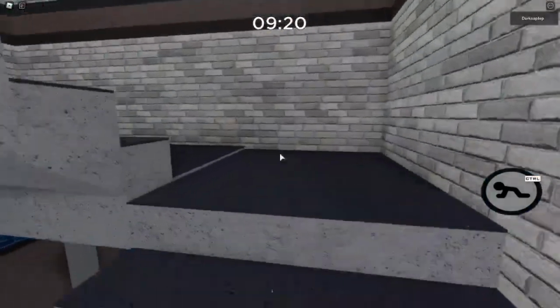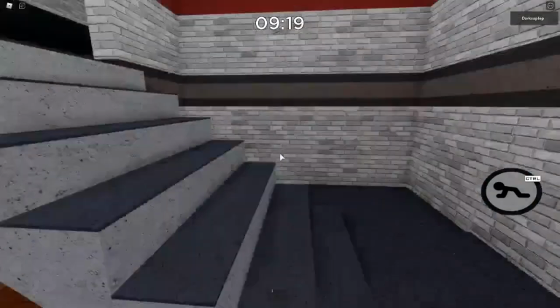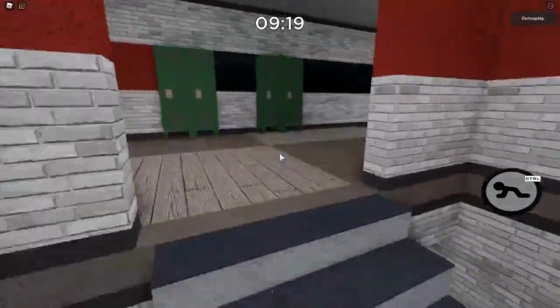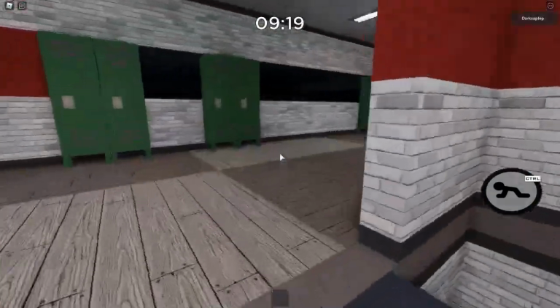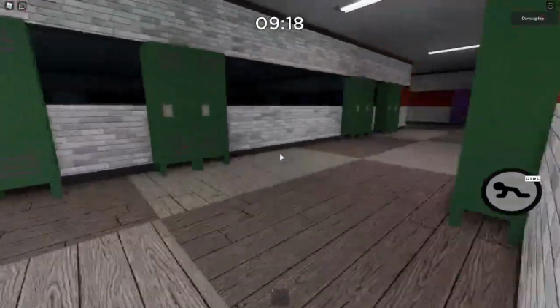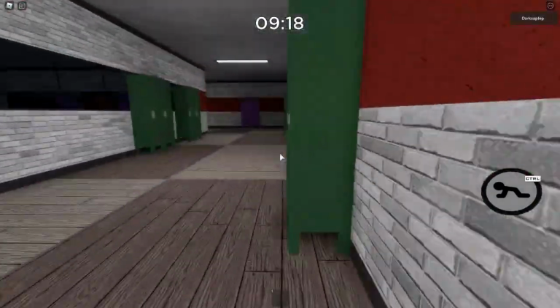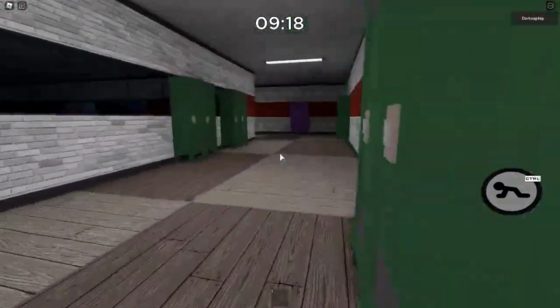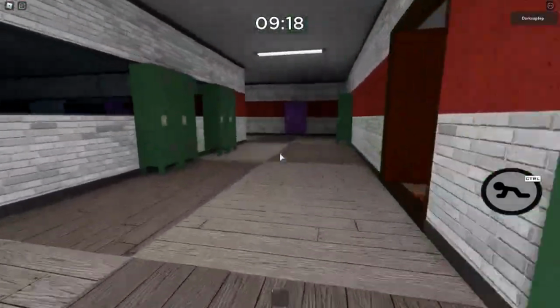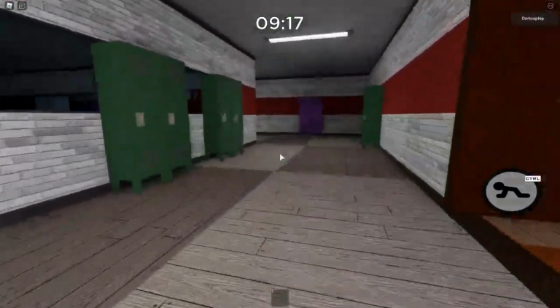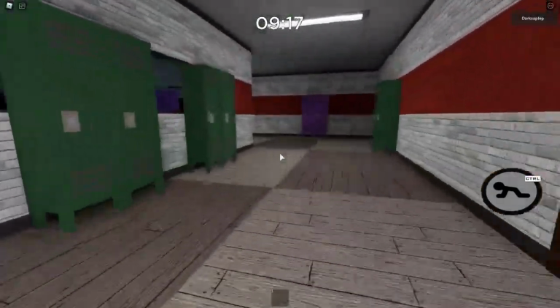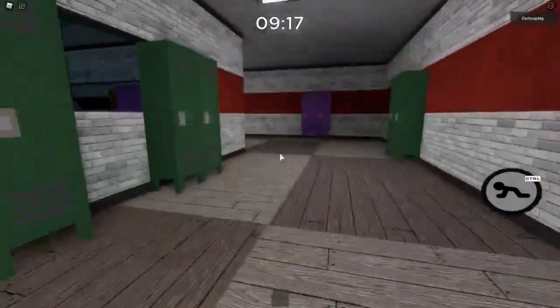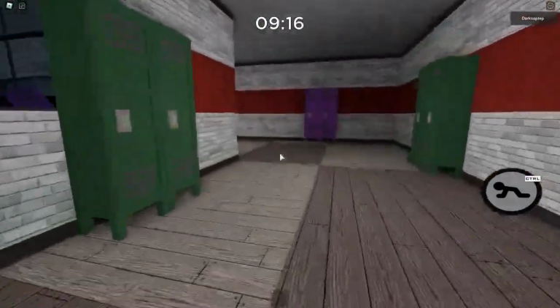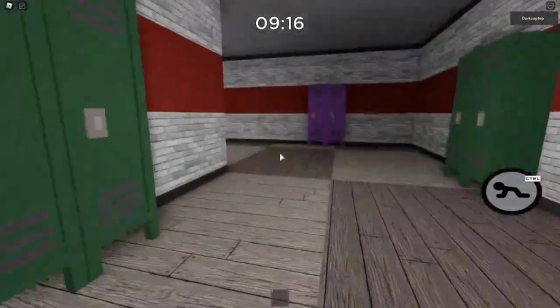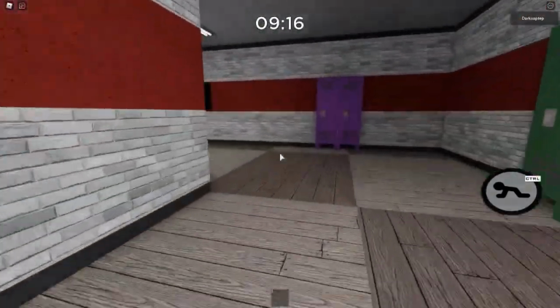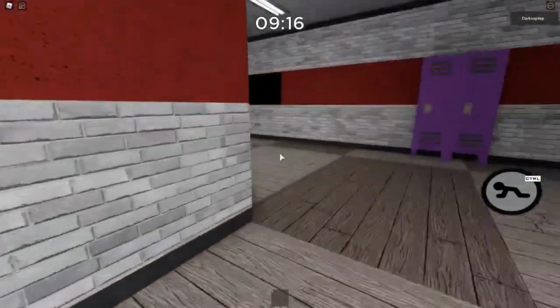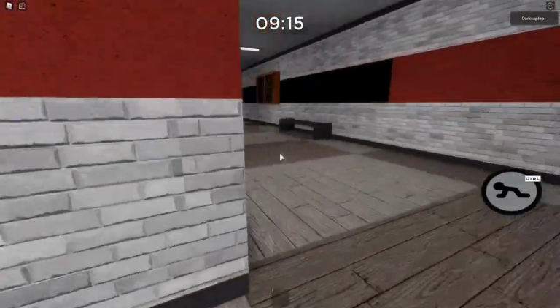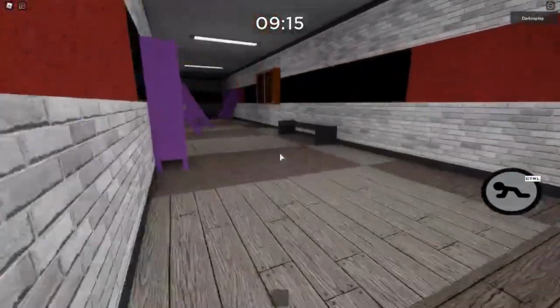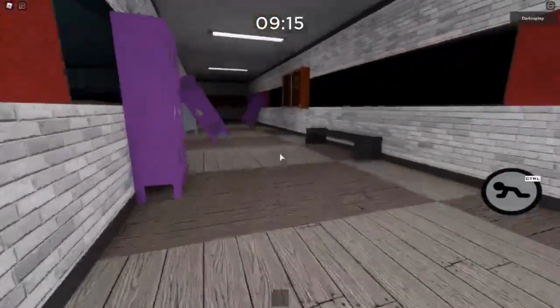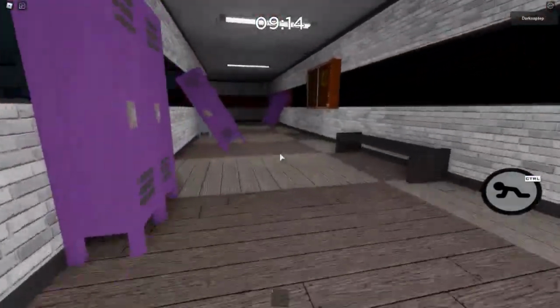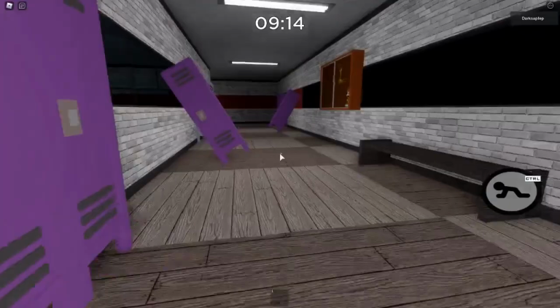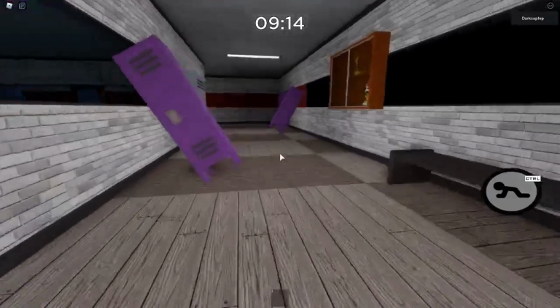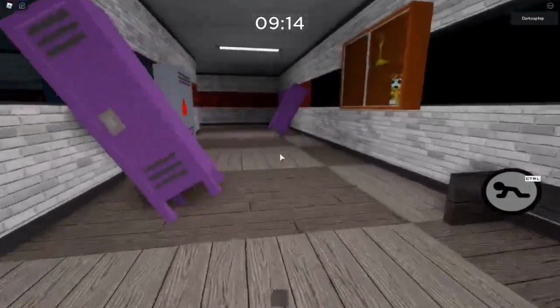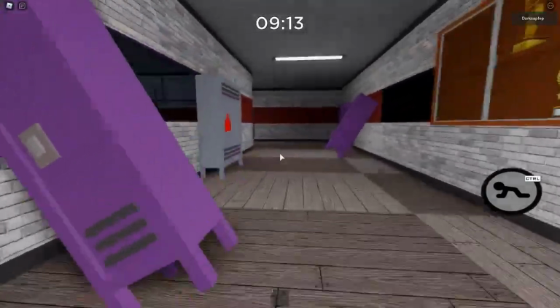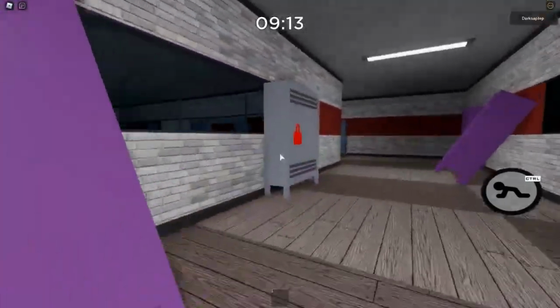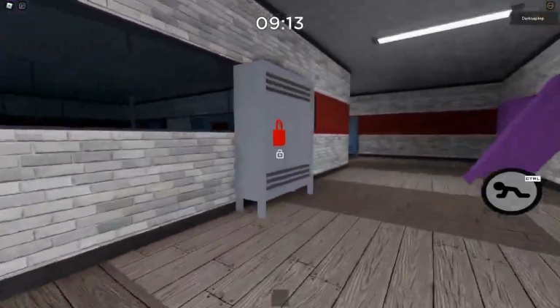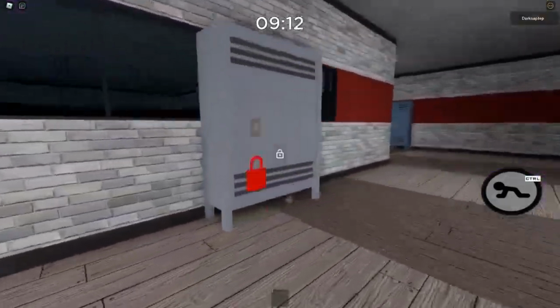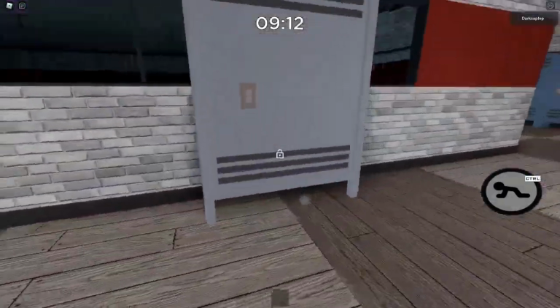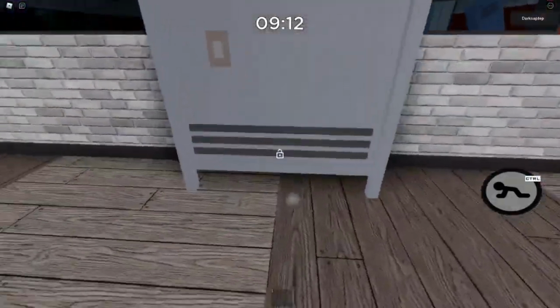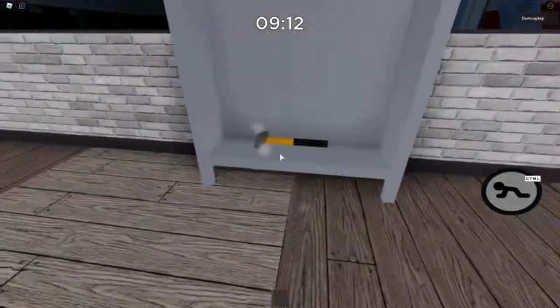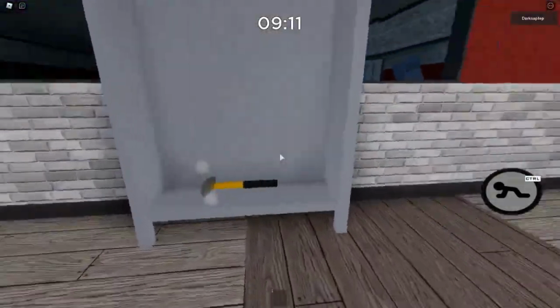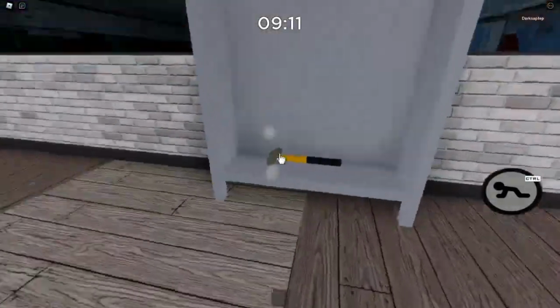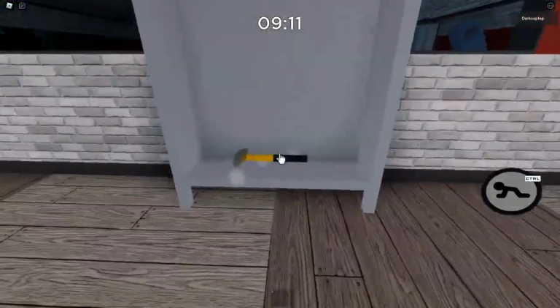Now we're moving on to the hammer. For the hammer you will need the red key. It only has one spawn and it's always in this locker over here.